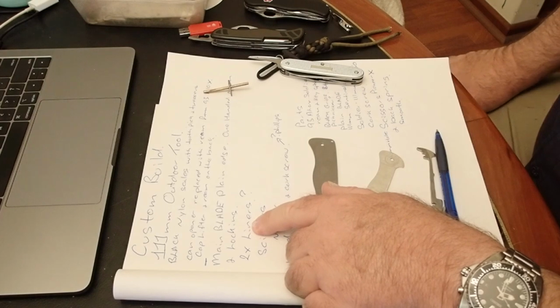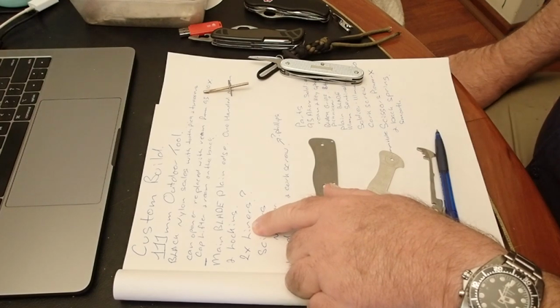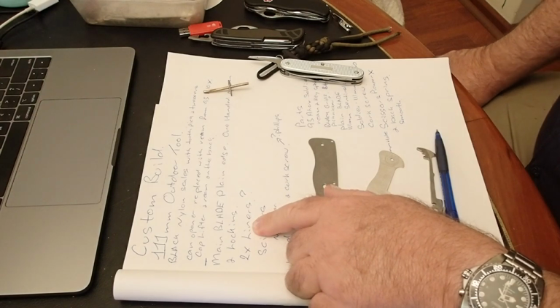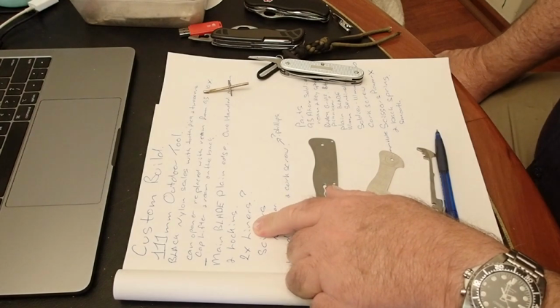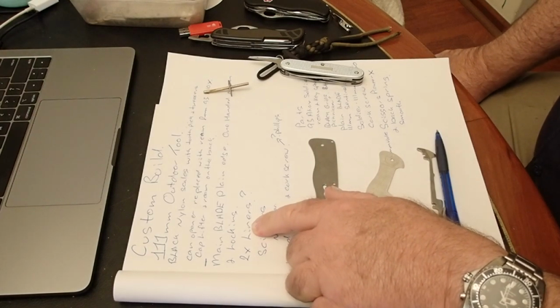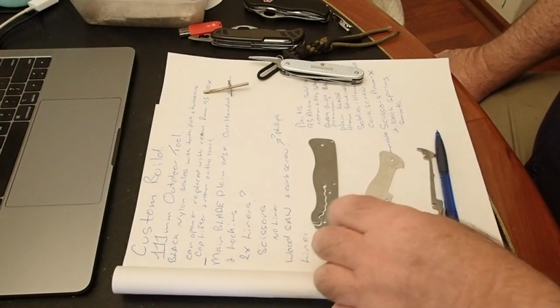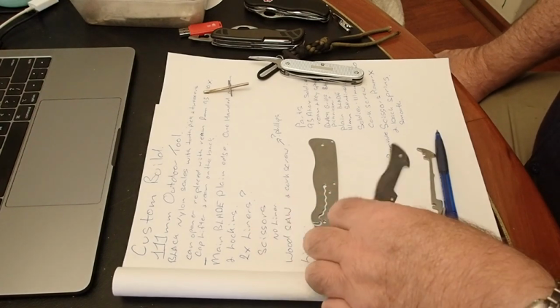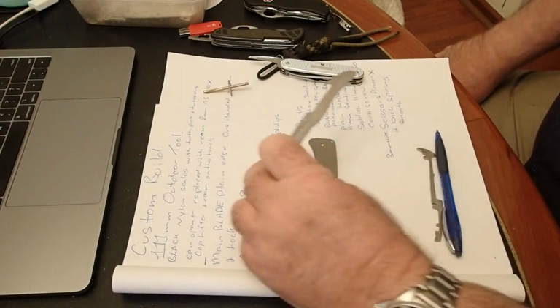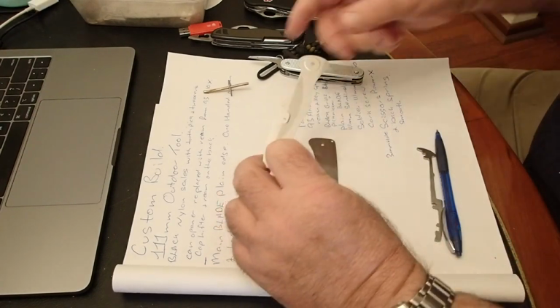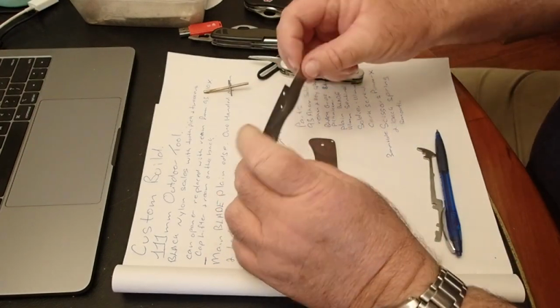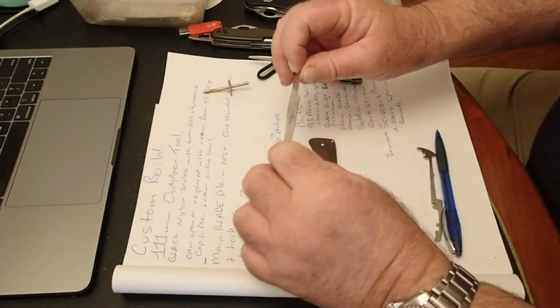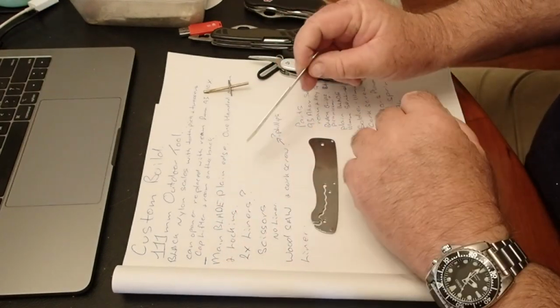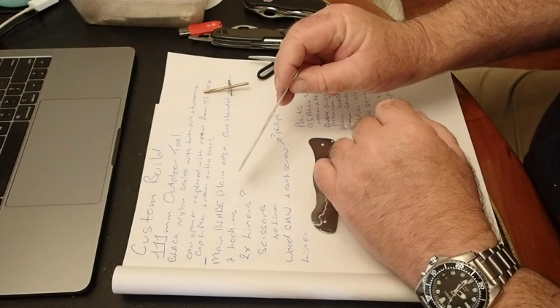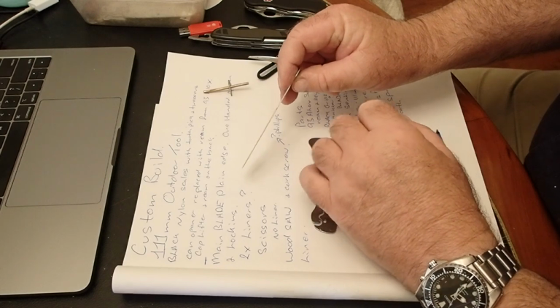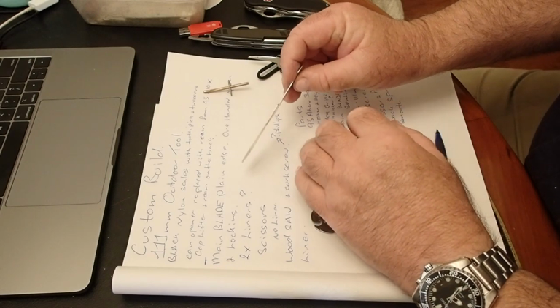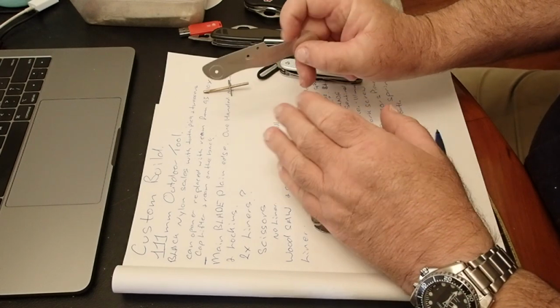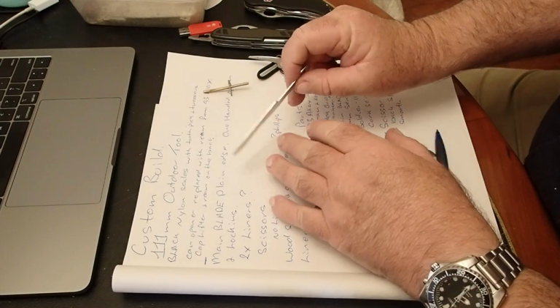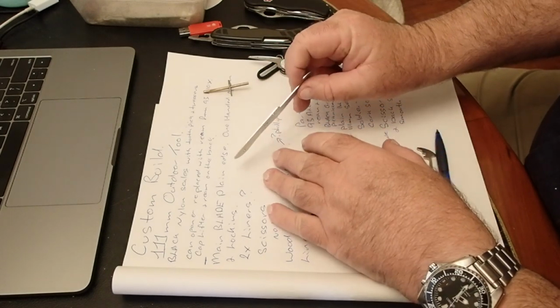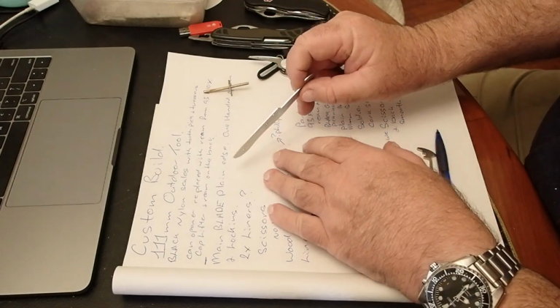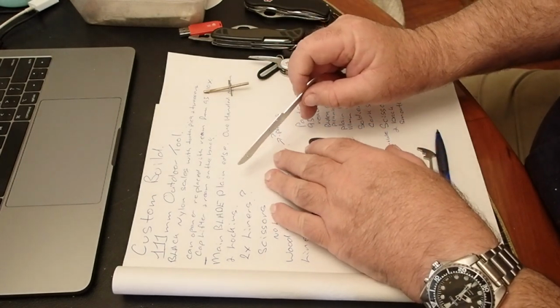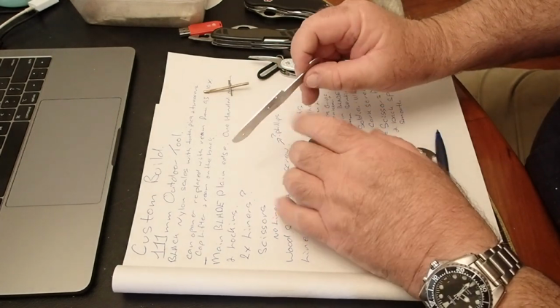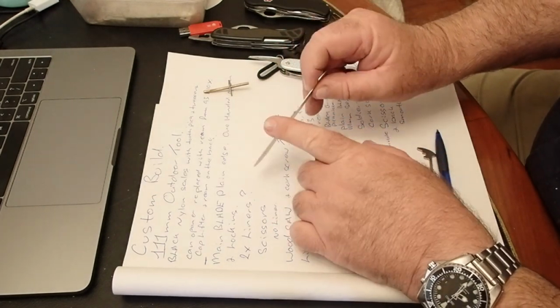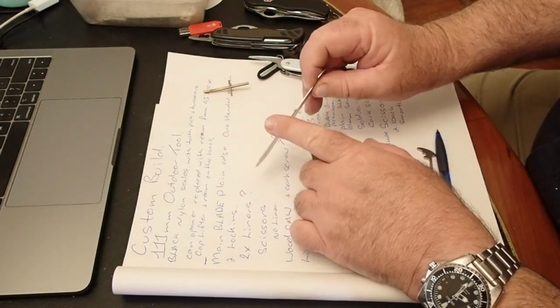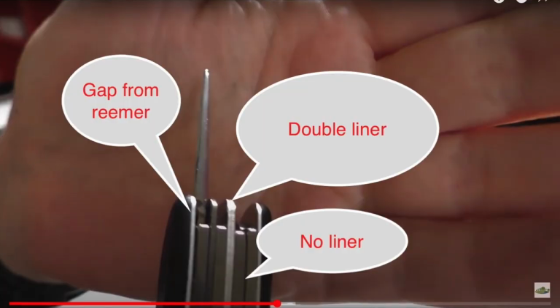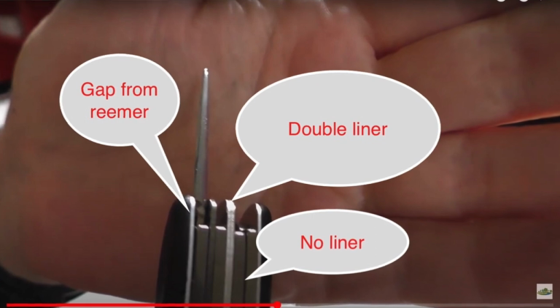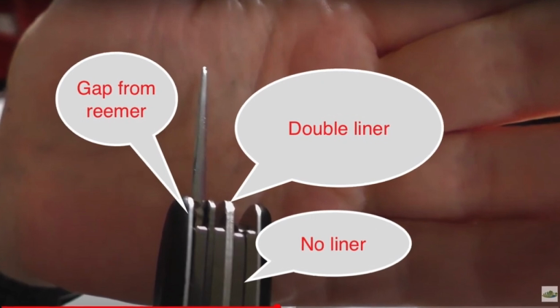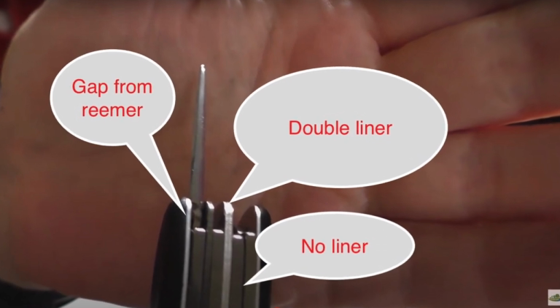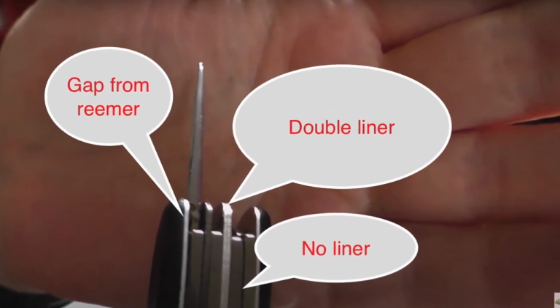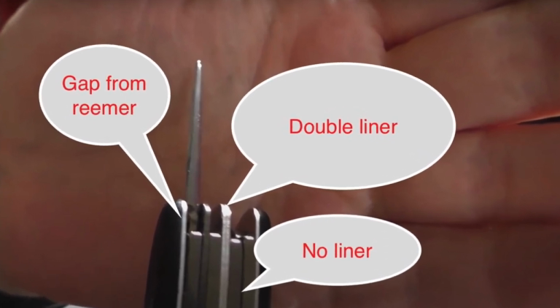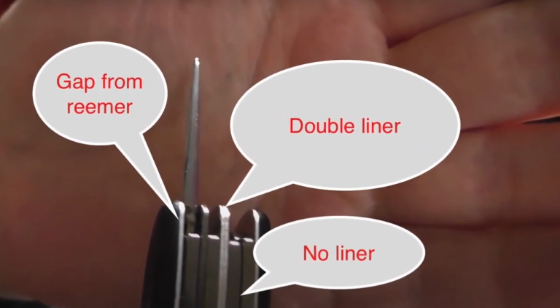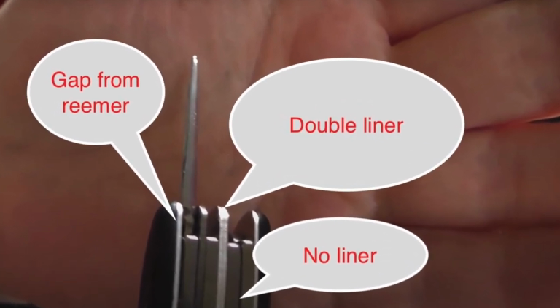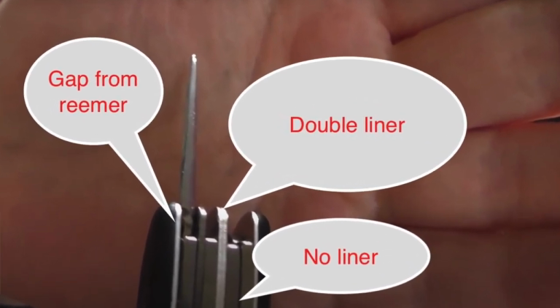On the pictures I've got, it has a double thickness of liner on the left-hand side of the main blade — it's got two stacked together, and I don't know why. I really don't.